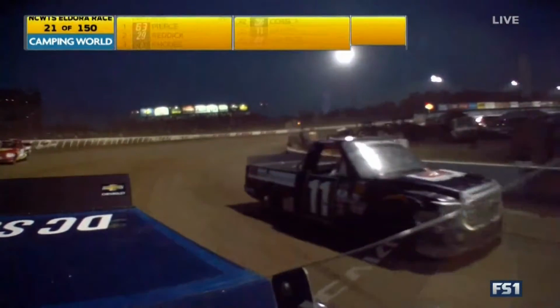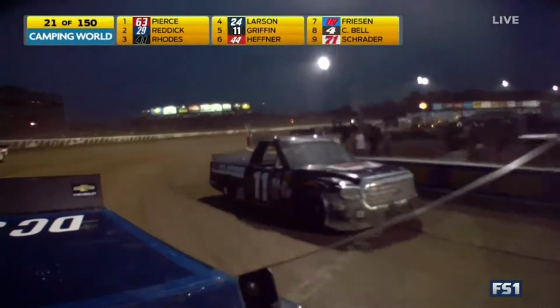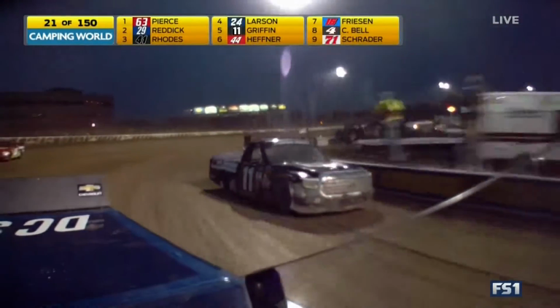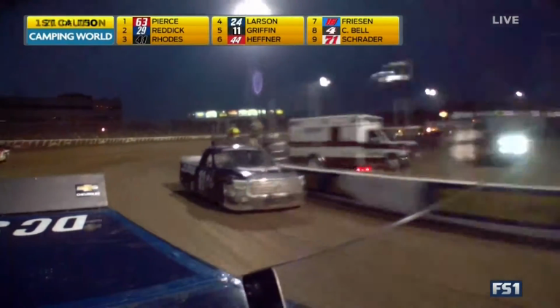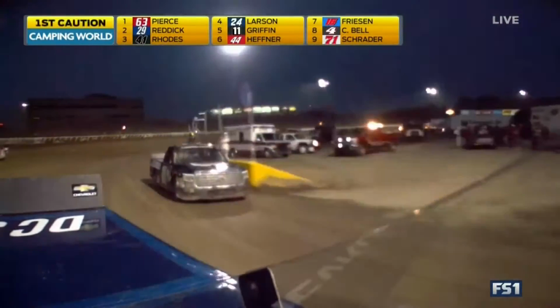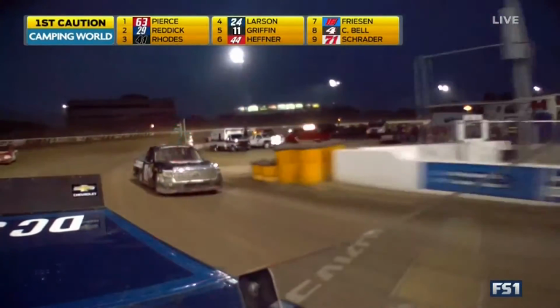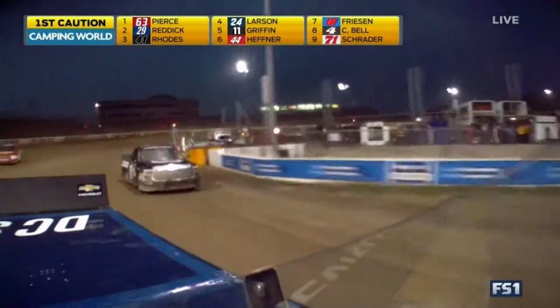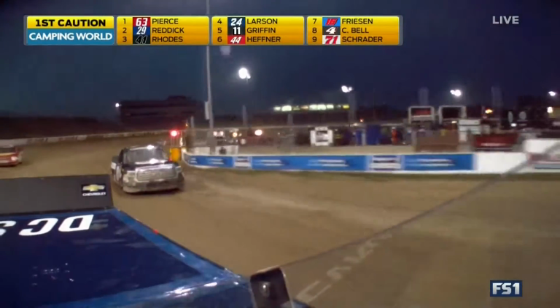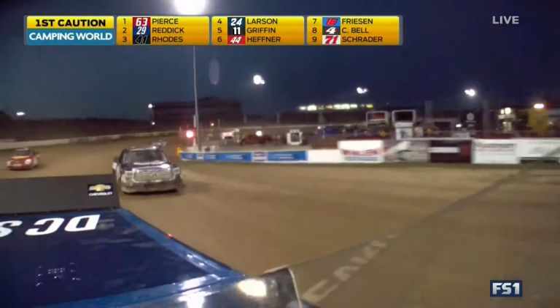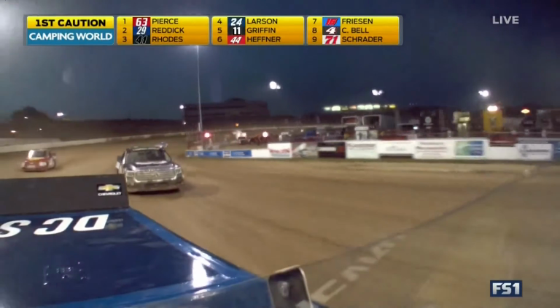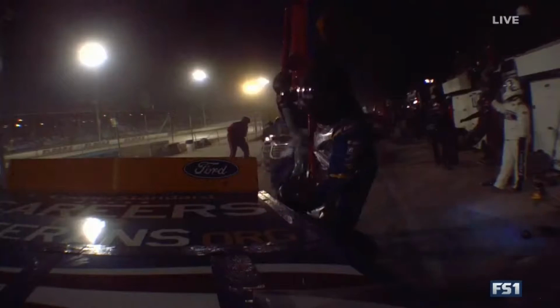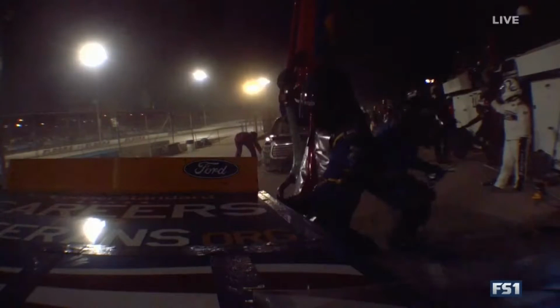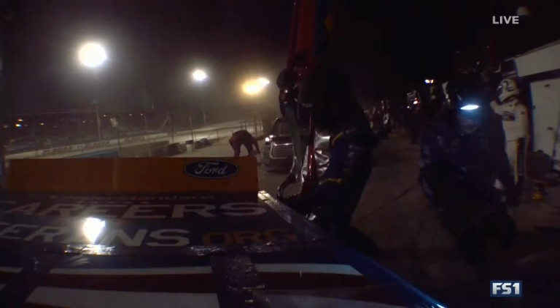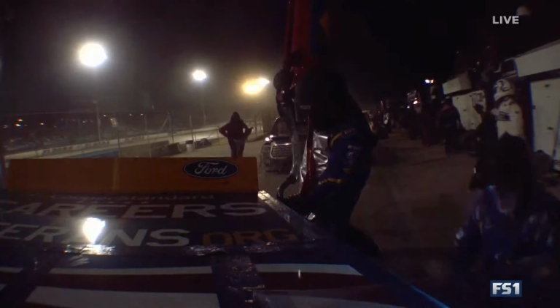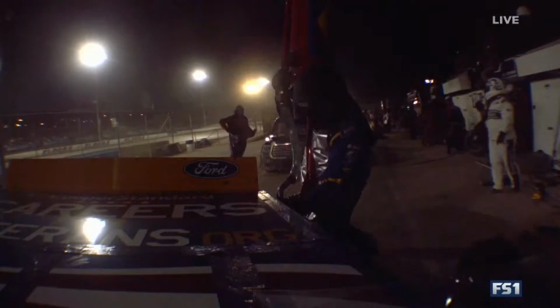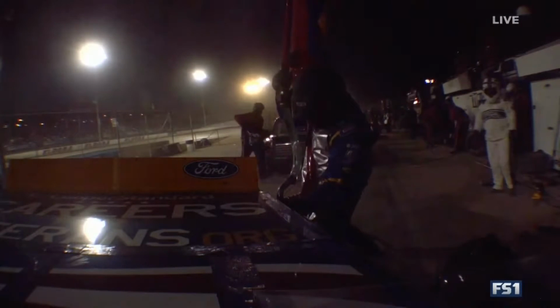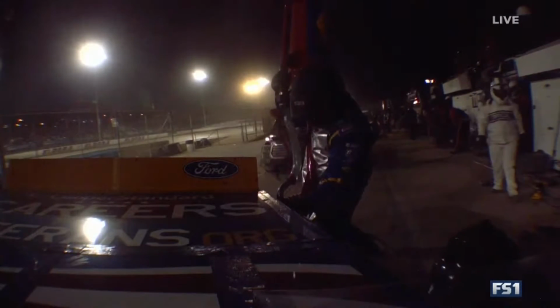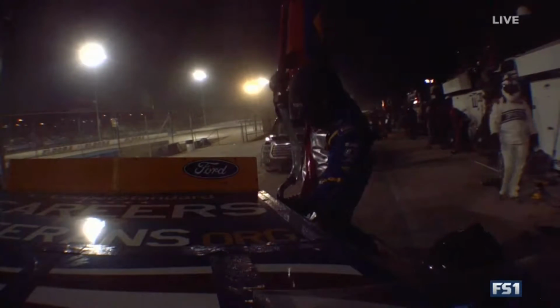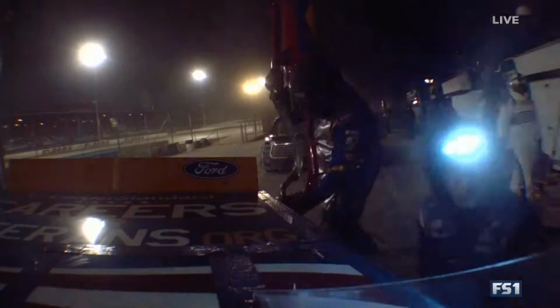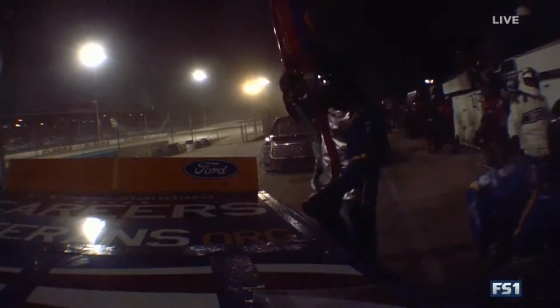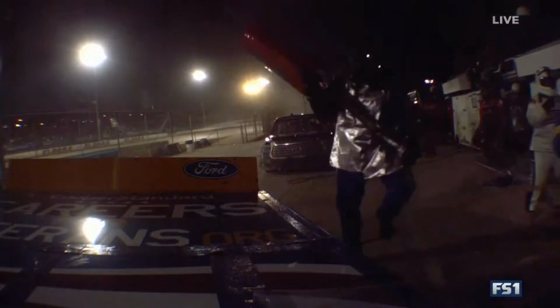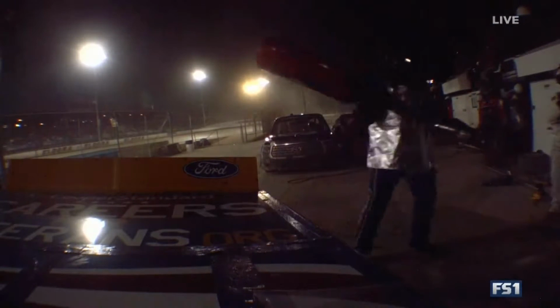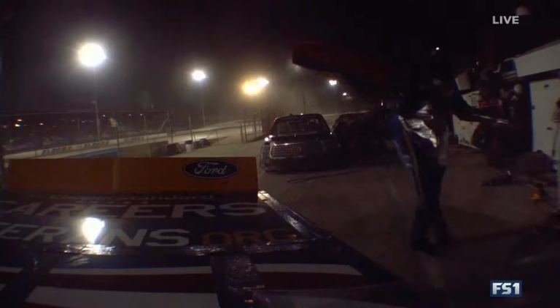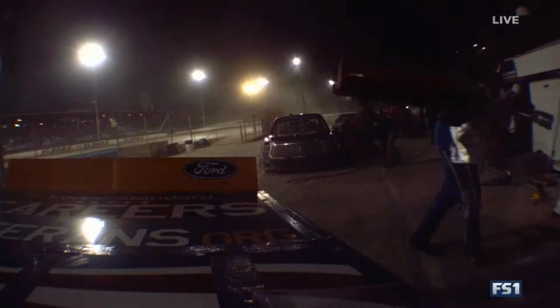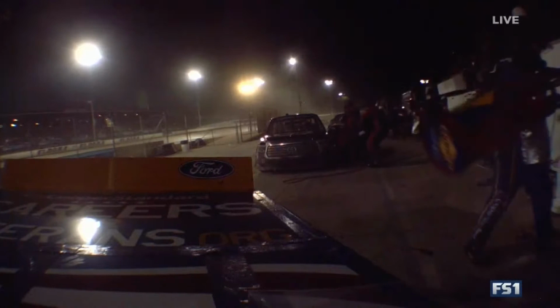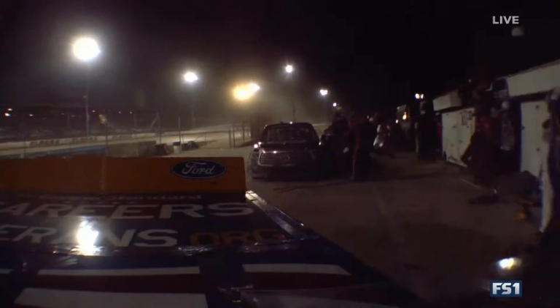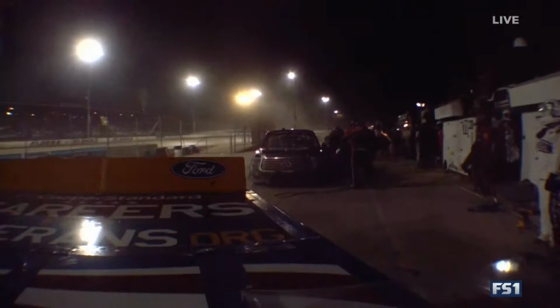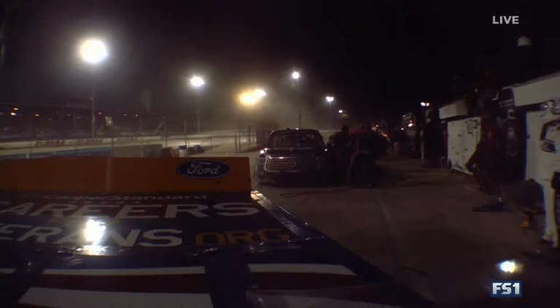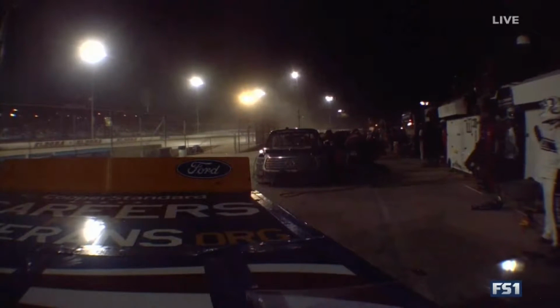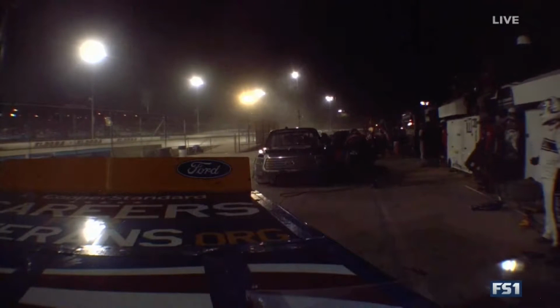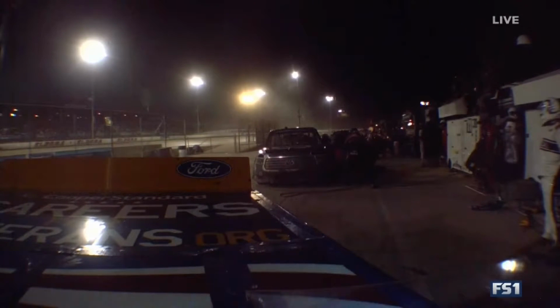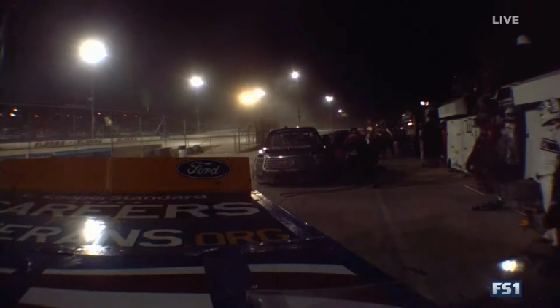Caution on the racetrack. If you're going to run the bottom of the track, you've got to adjust the setup — they put a spring rubber into the right rear spring of that truck. He is too tight, so they wanted to free that truck up. Off they'll put tires and fuel.